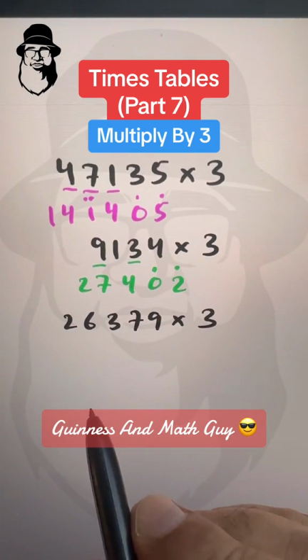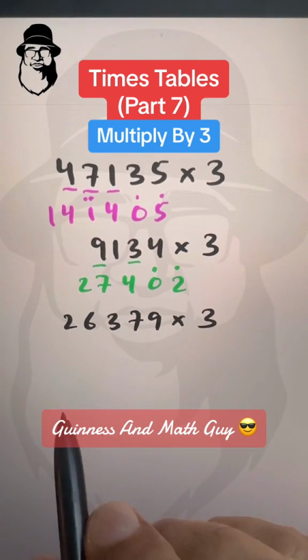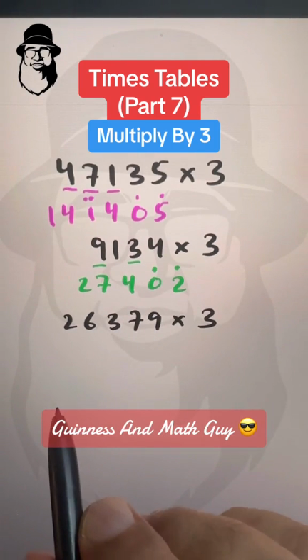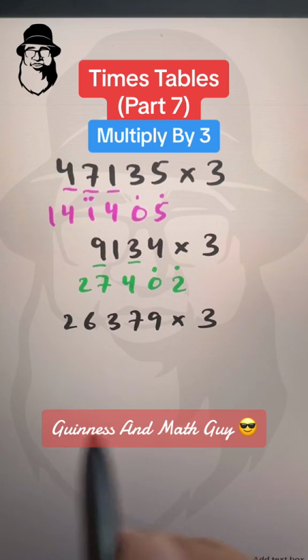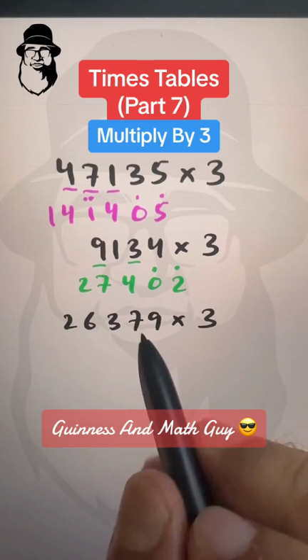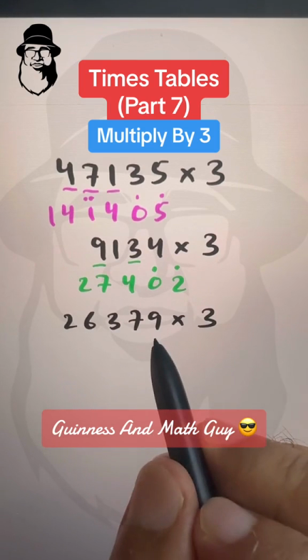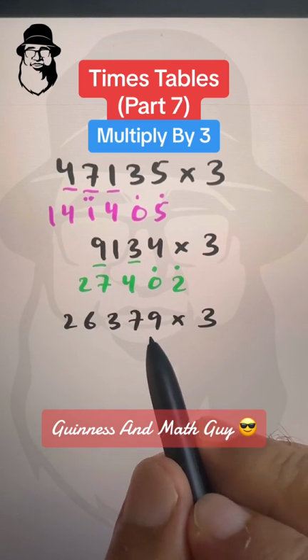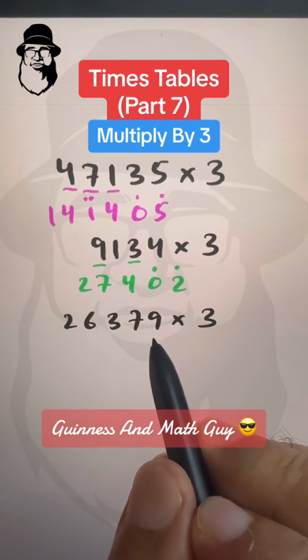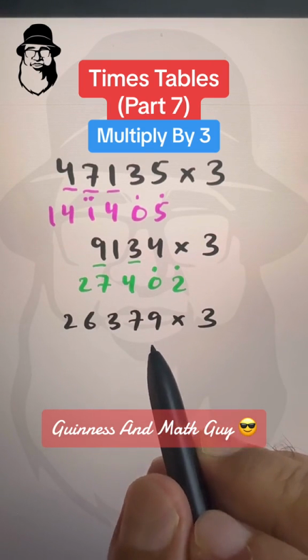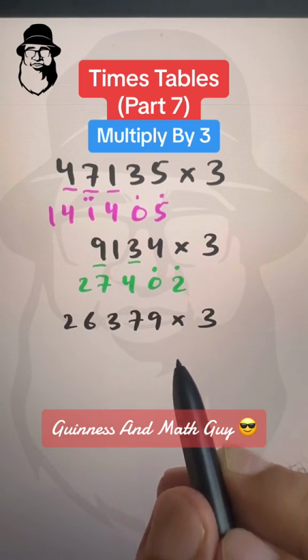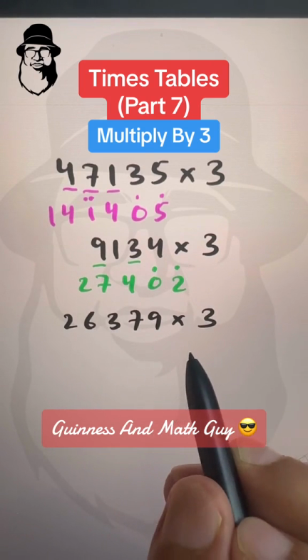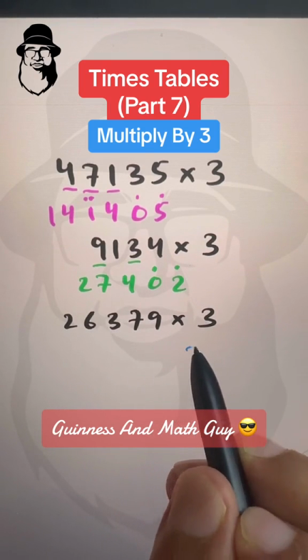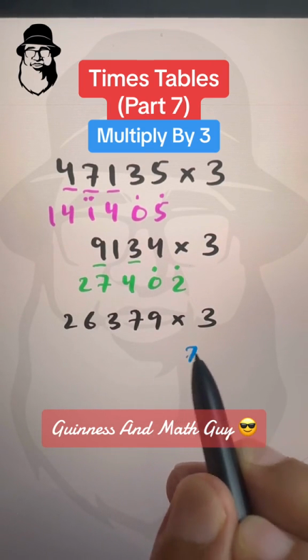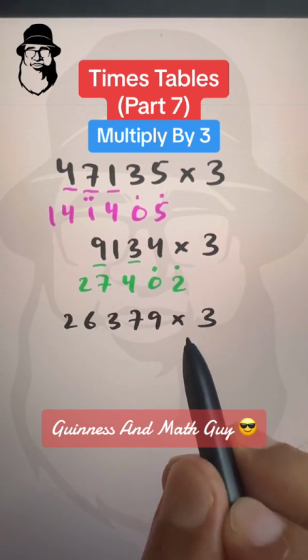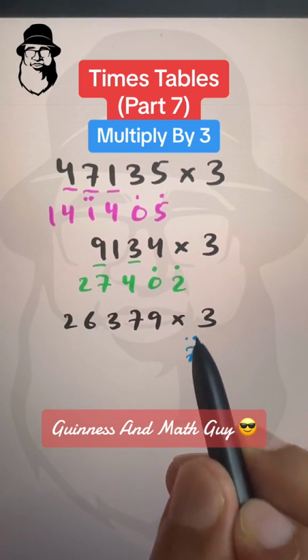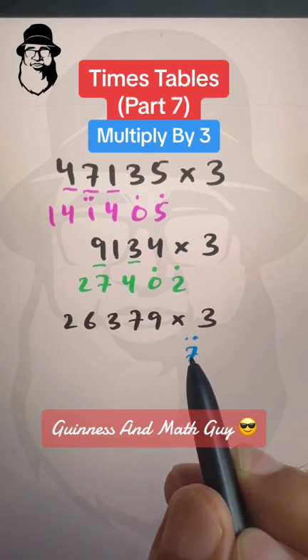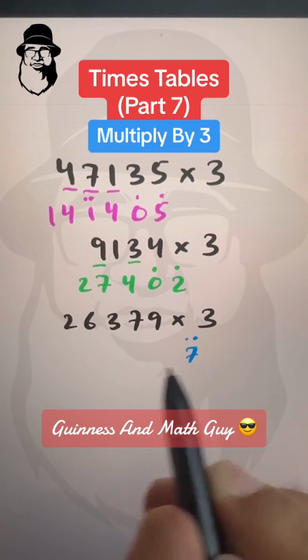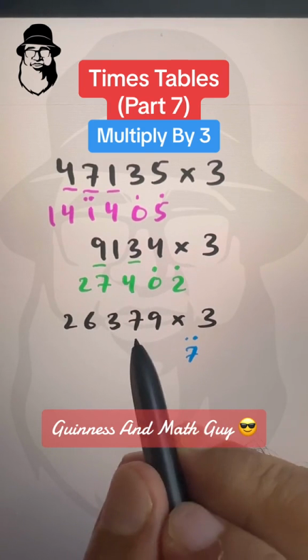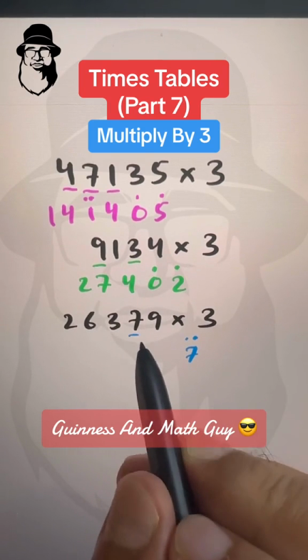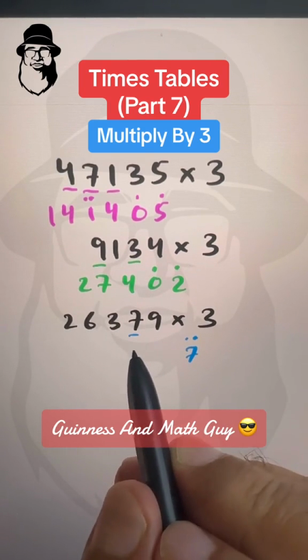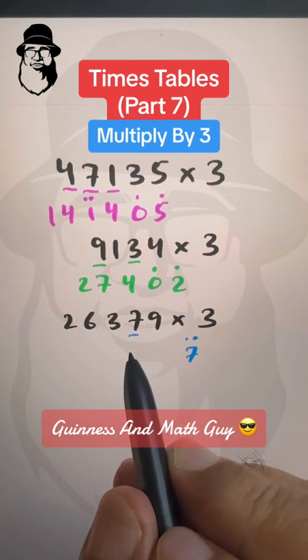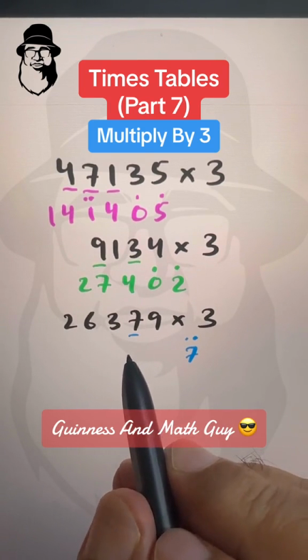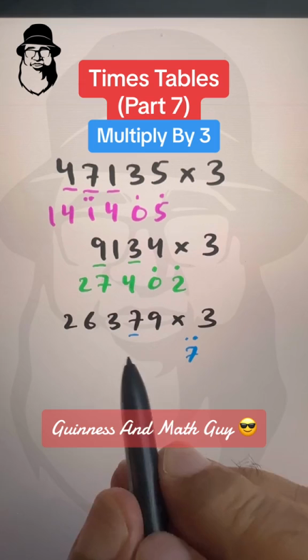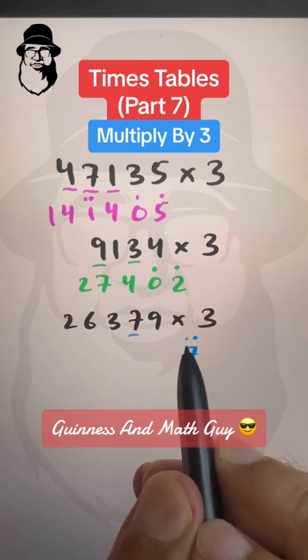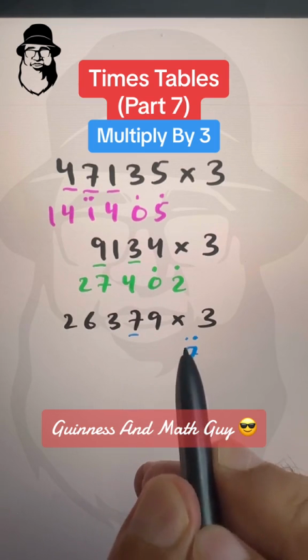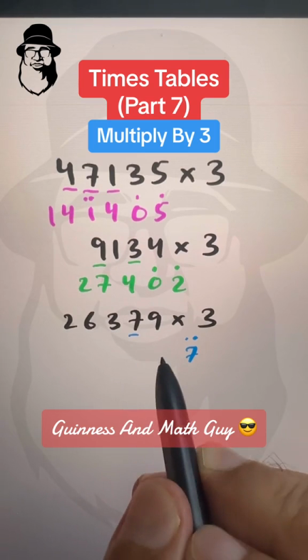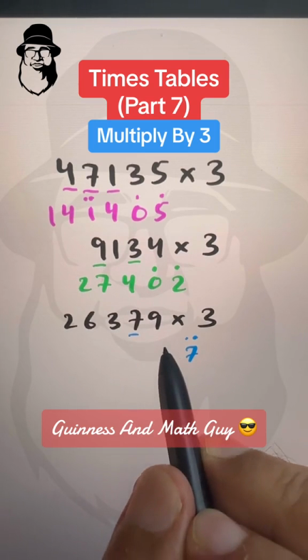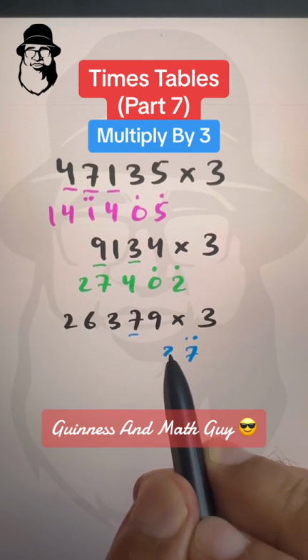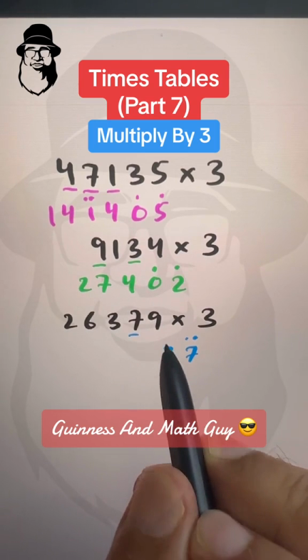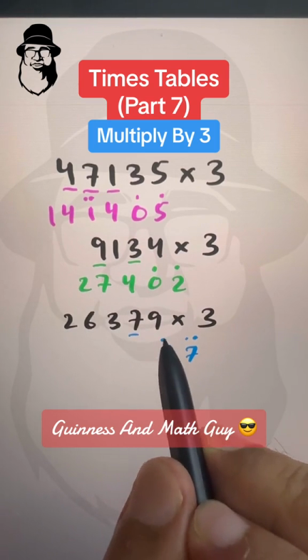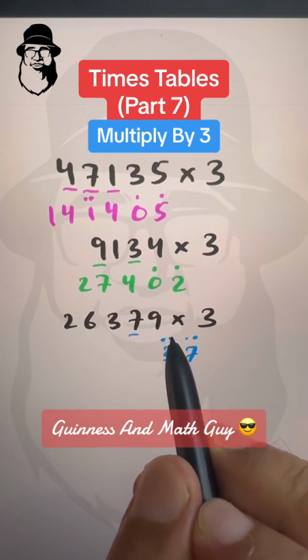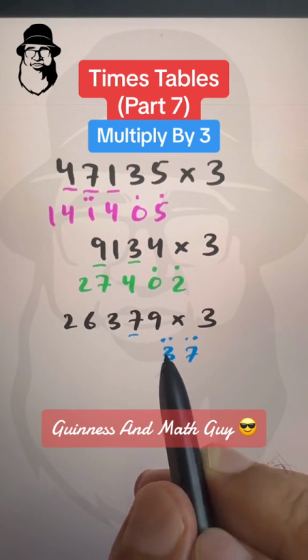And now double of 9 is 18 plus 9 is 27. So we write 27 like this with two dots. Double of 7 is 14 plus 7 is 21, plus these two will make it 23. So we write 23 like this.